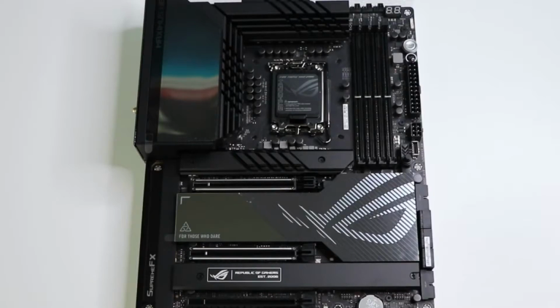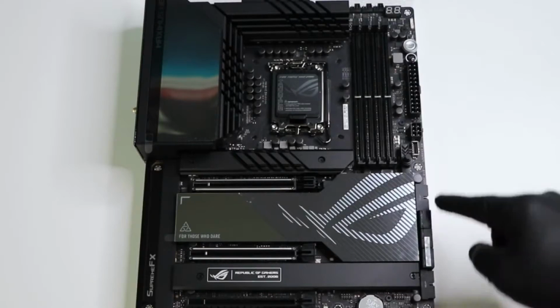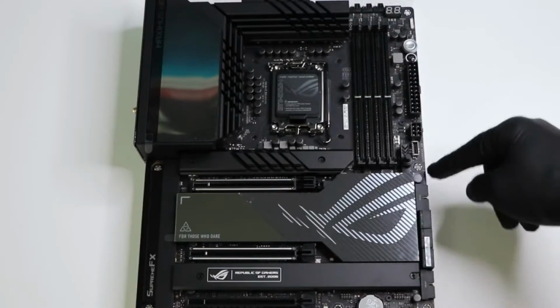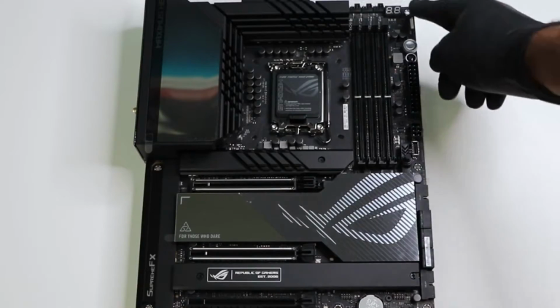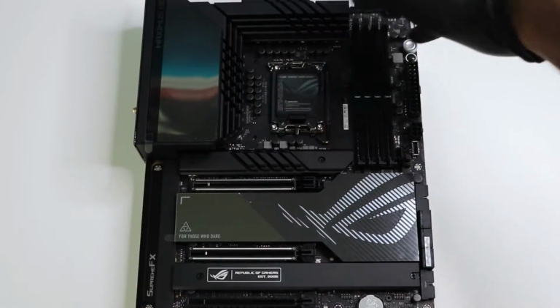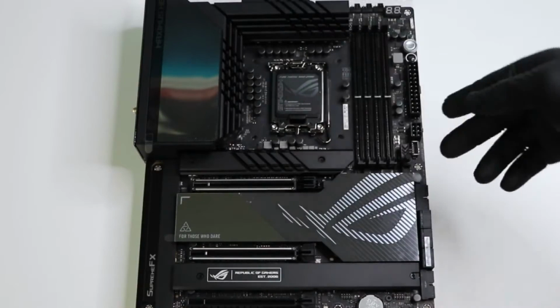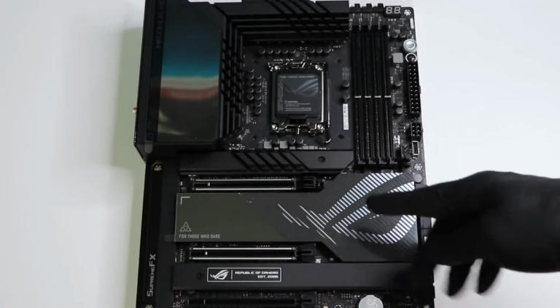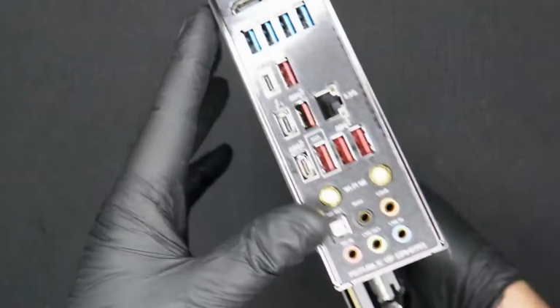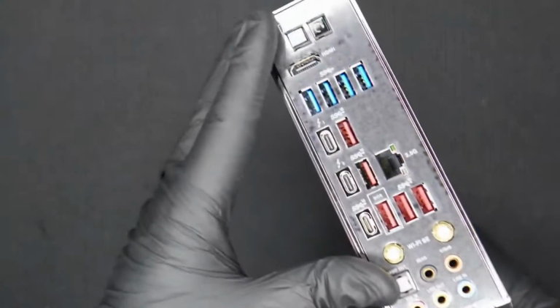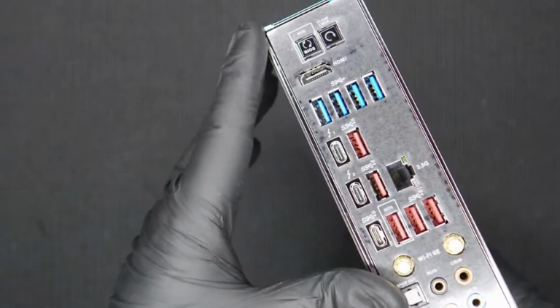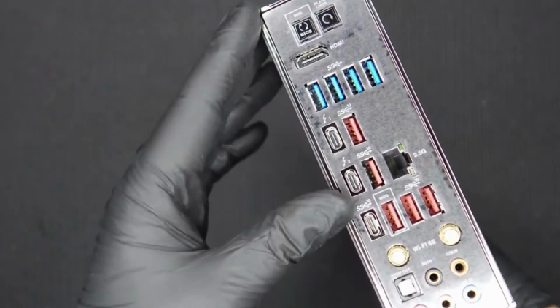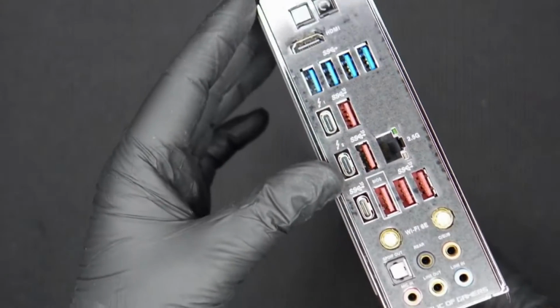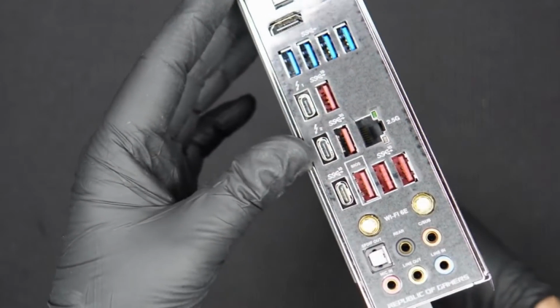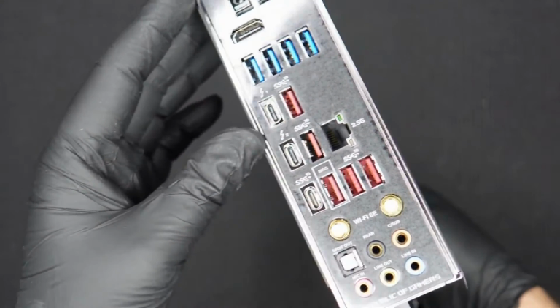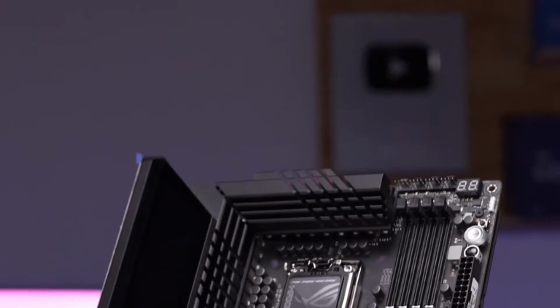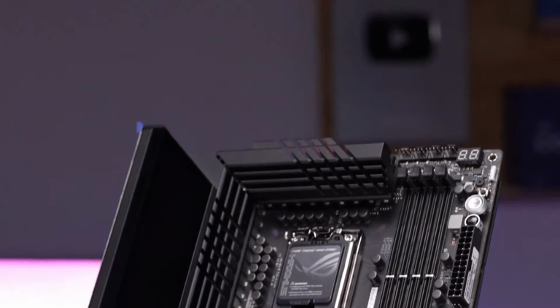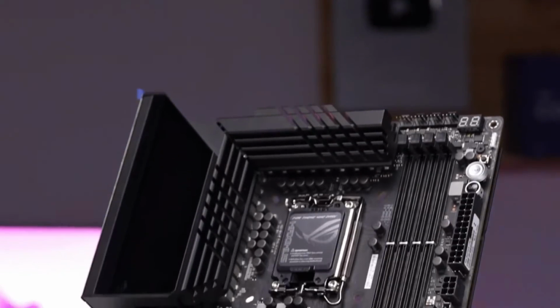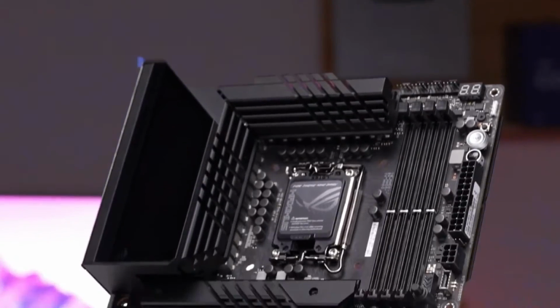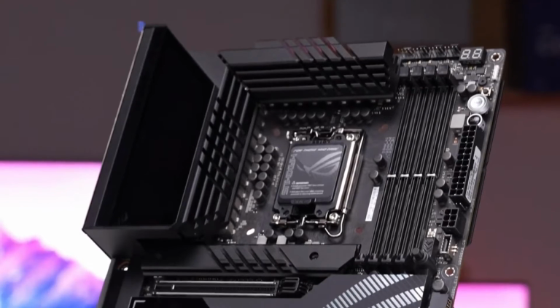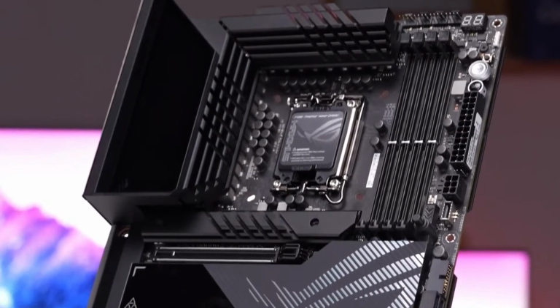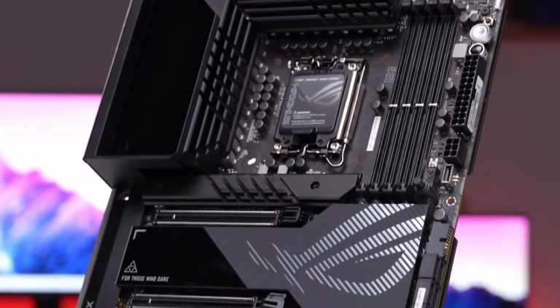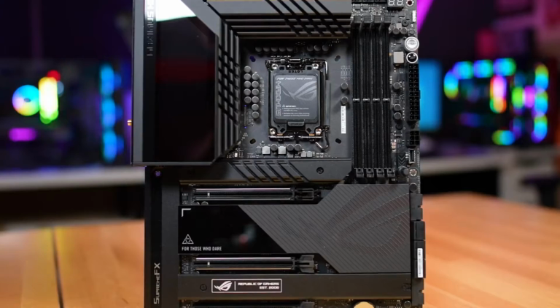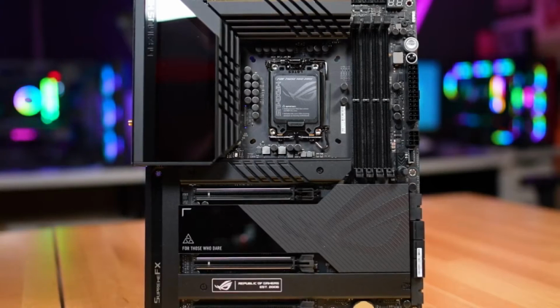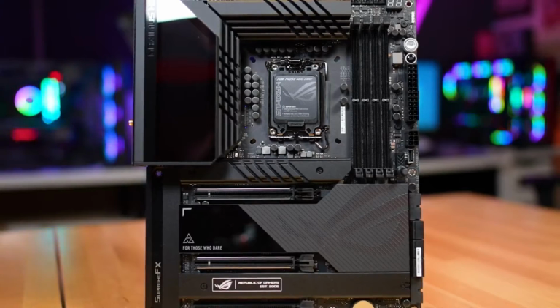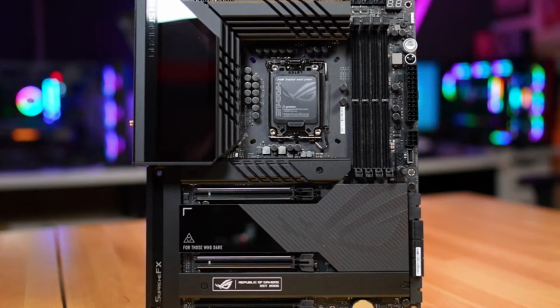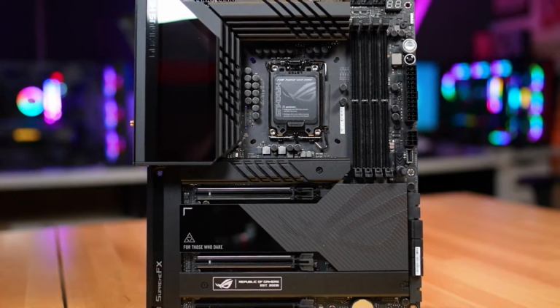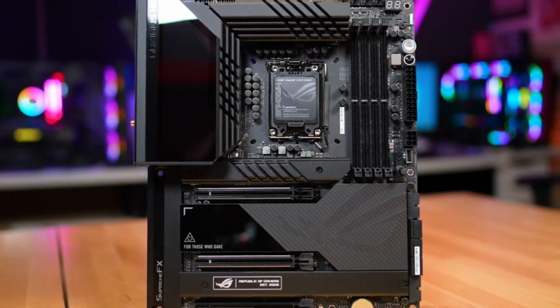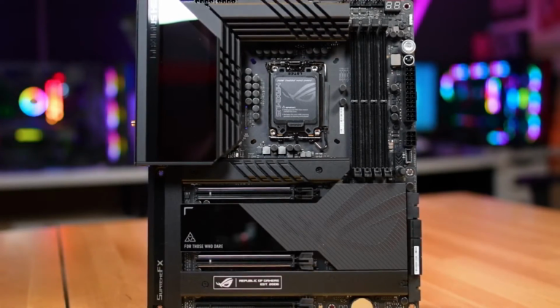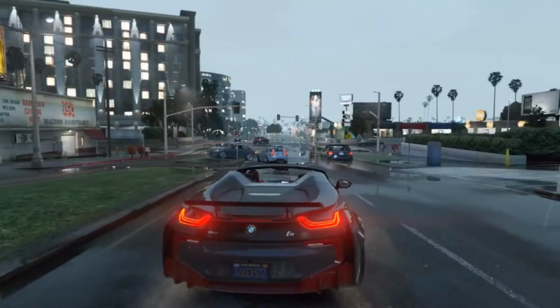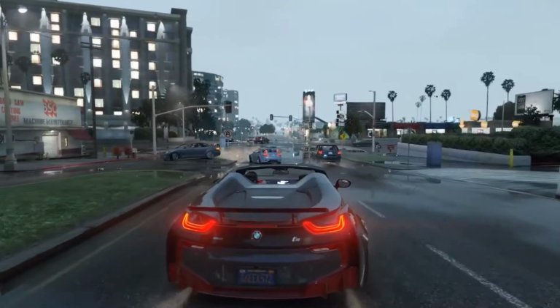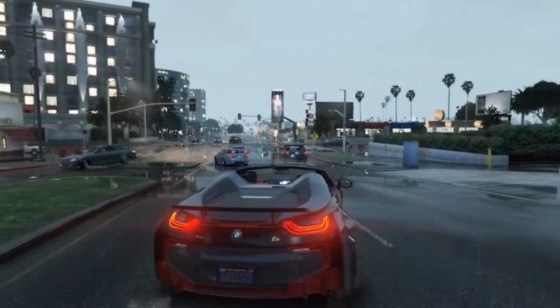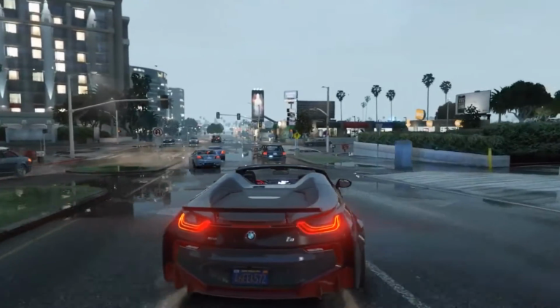Starting with the upper left-hand corner, we get a closer look at the RGB element that has matching diagonal lines running through the display. Control over this and any other RGB devices attached to the board are handled through the ASUS Aura RGB software.